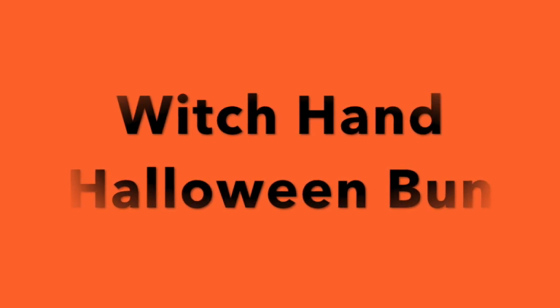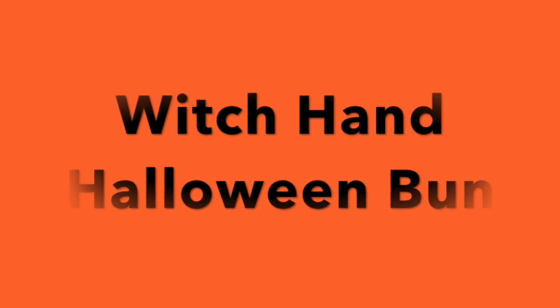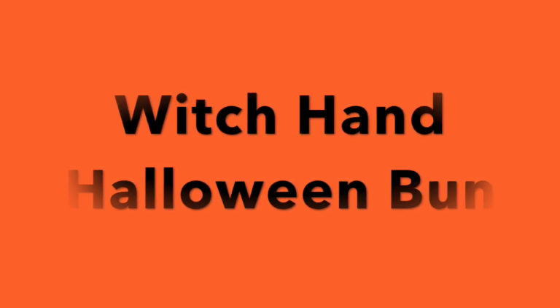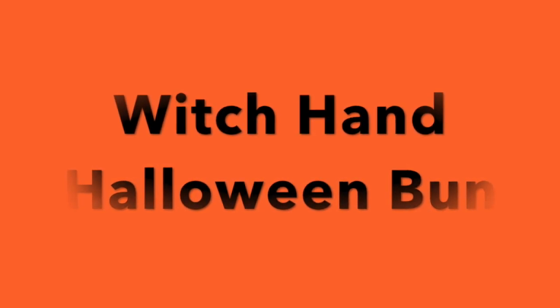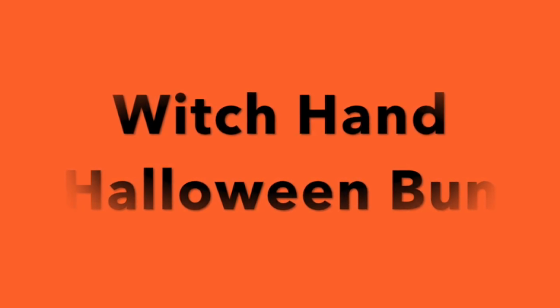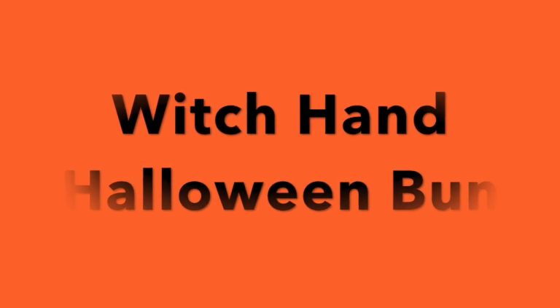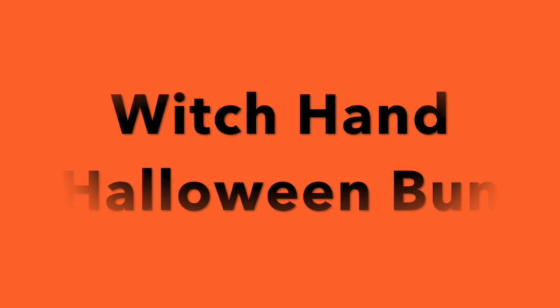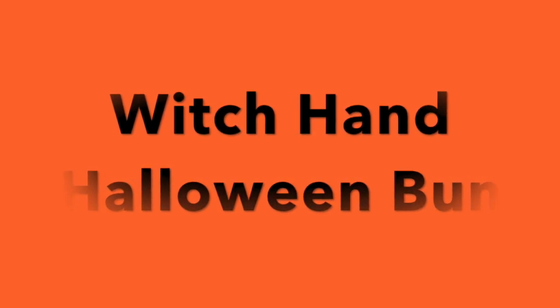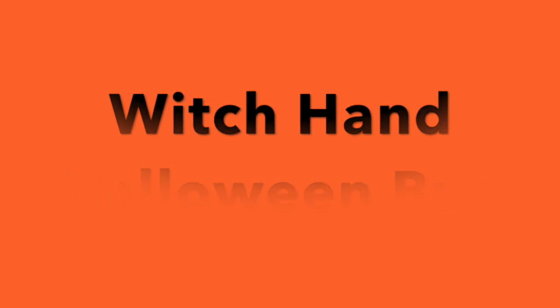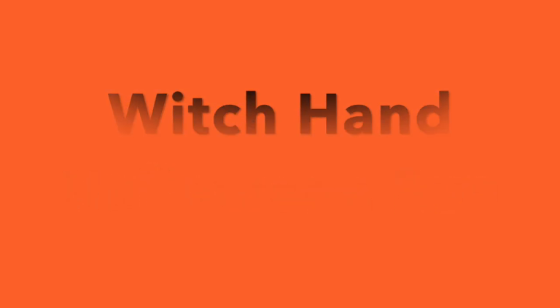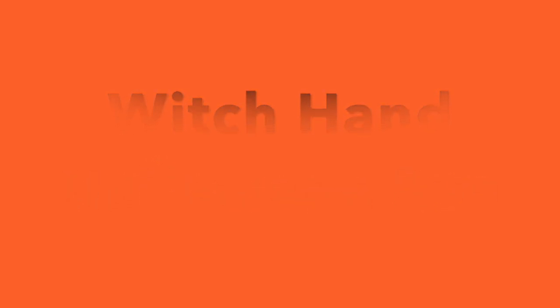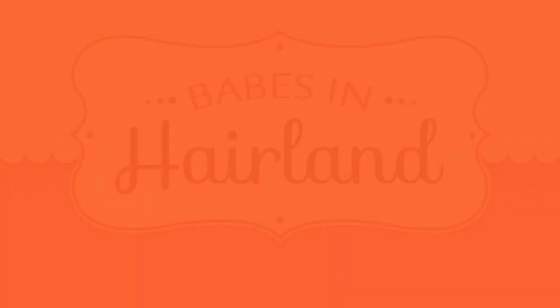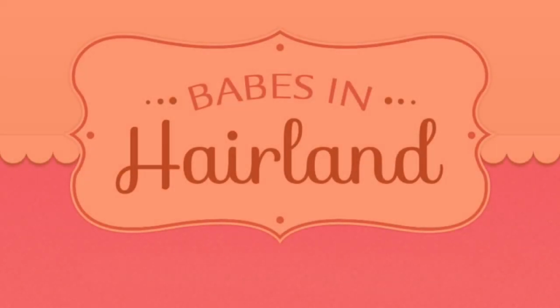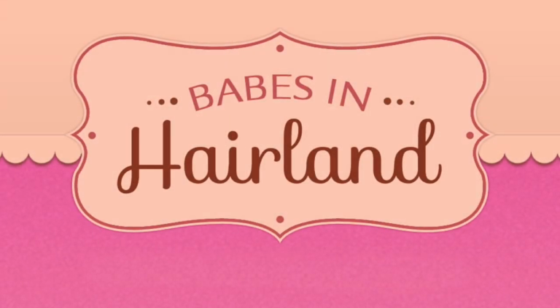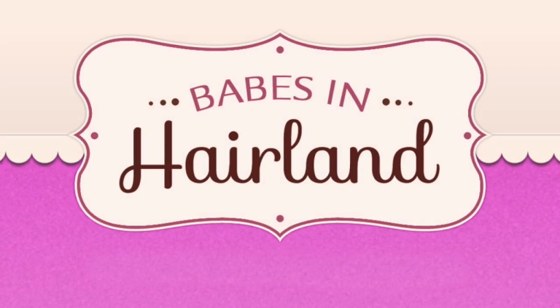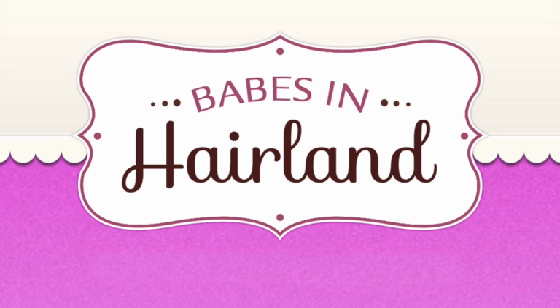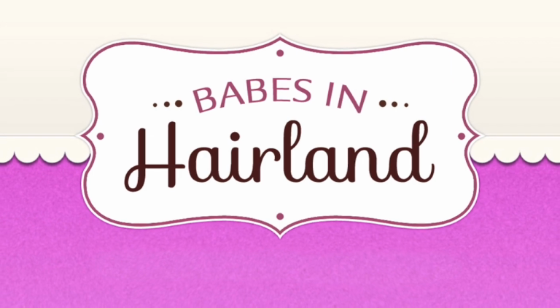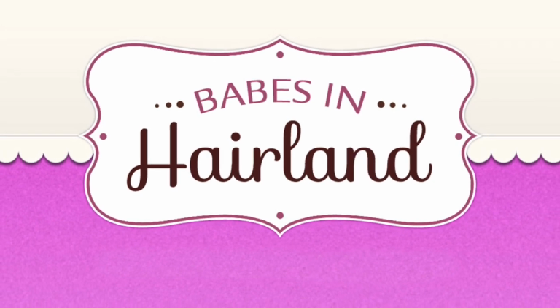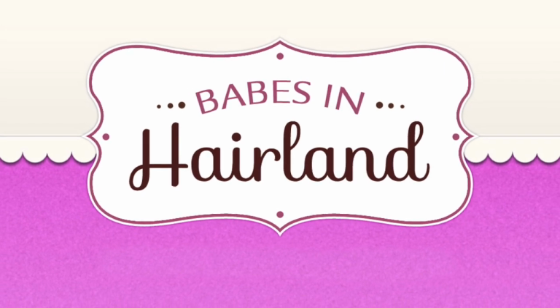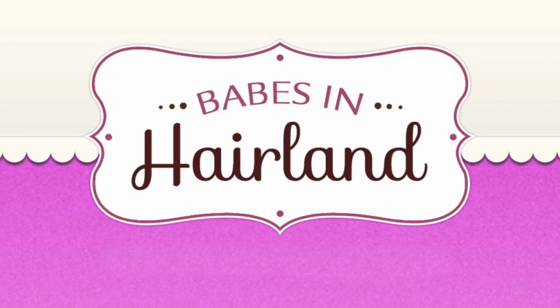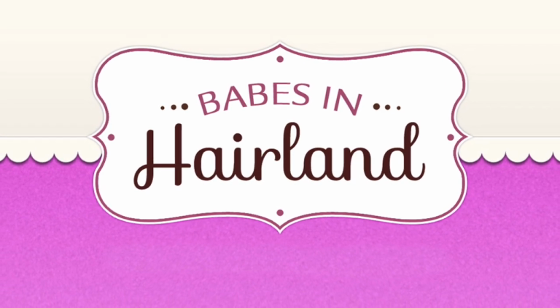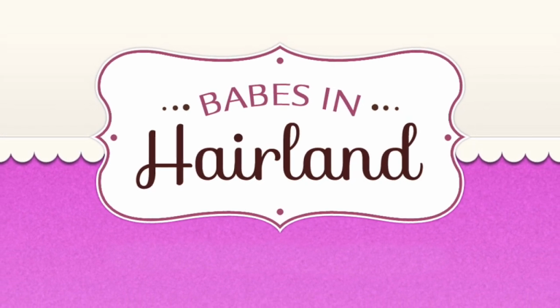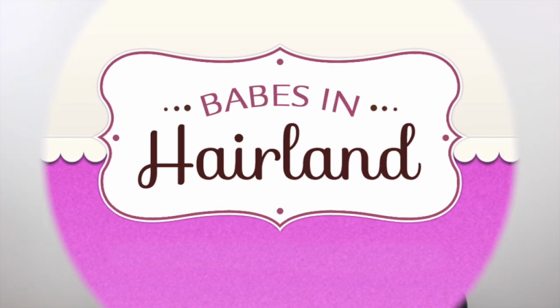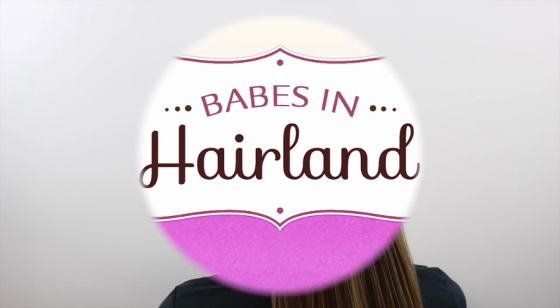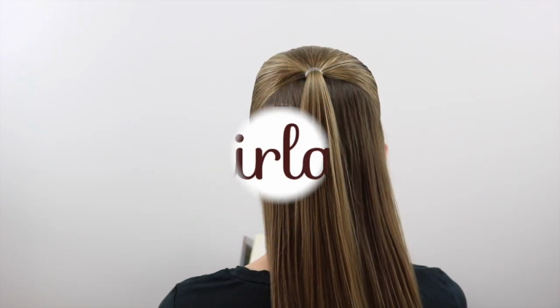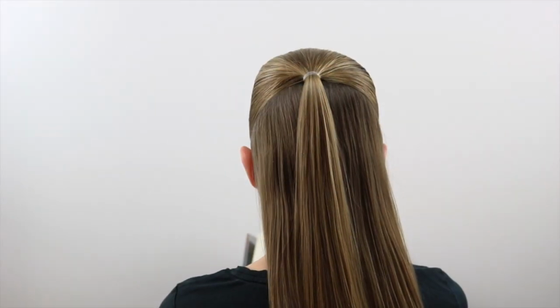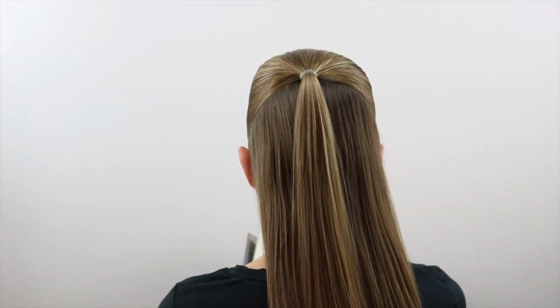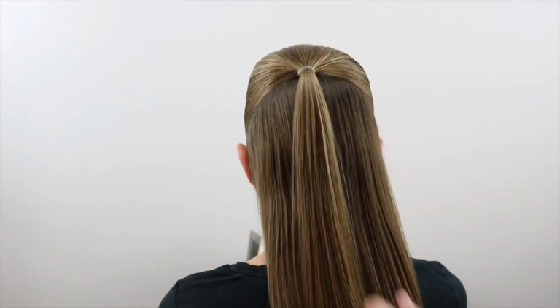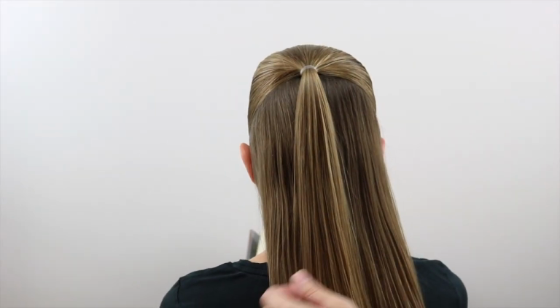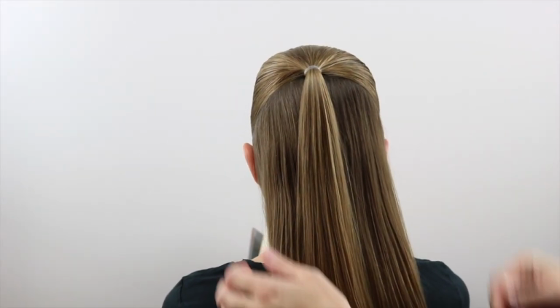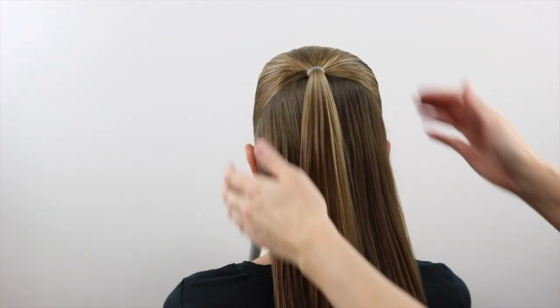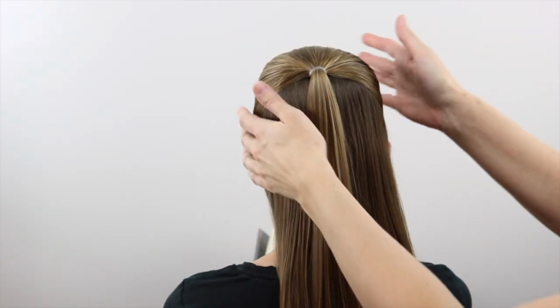Hi guys, it's Becky at Babes in Hairland. Today we've got a fun Halloween bun to share with you. It's really quick and easy, so let's show you how we did it.